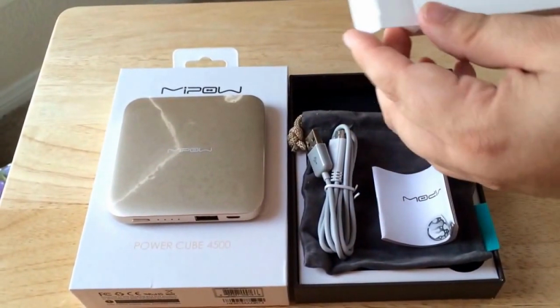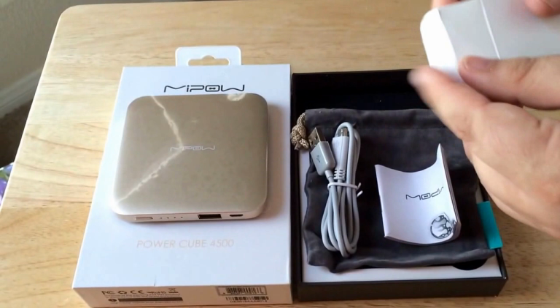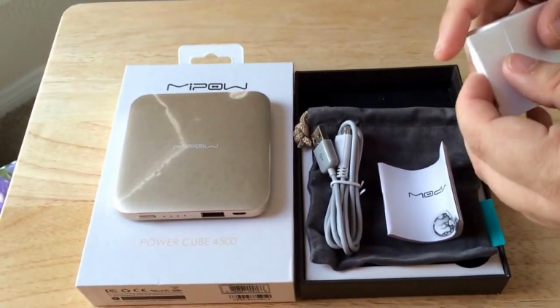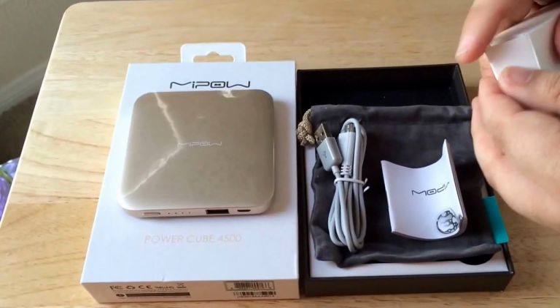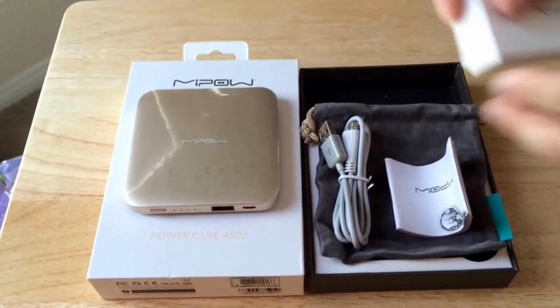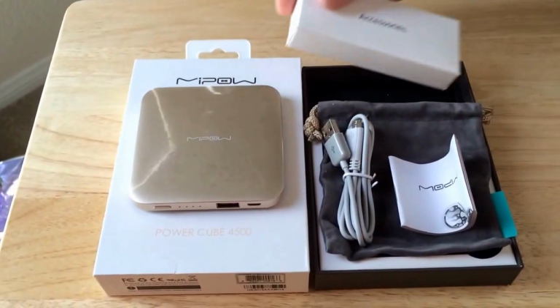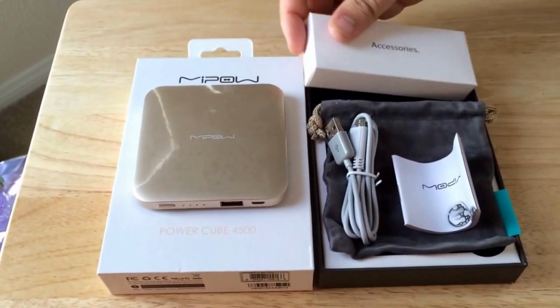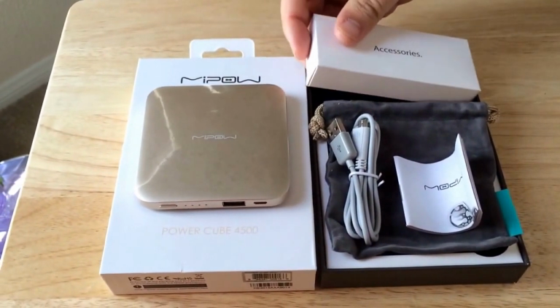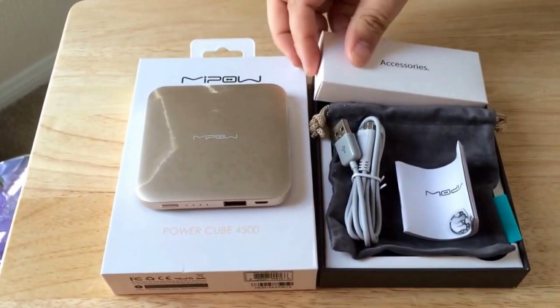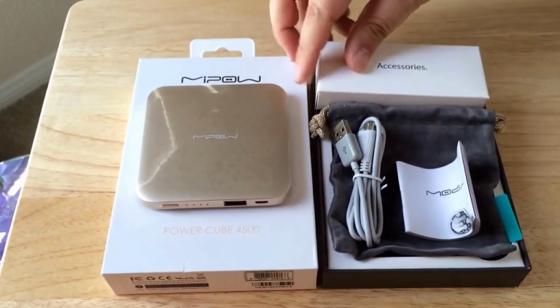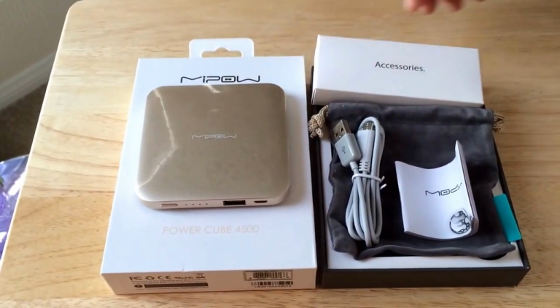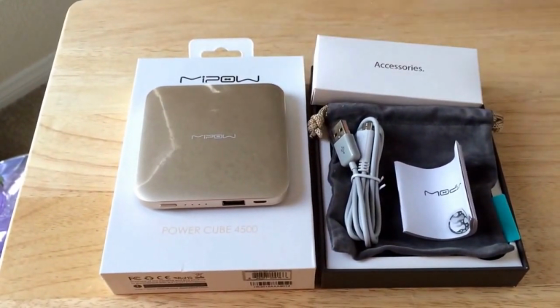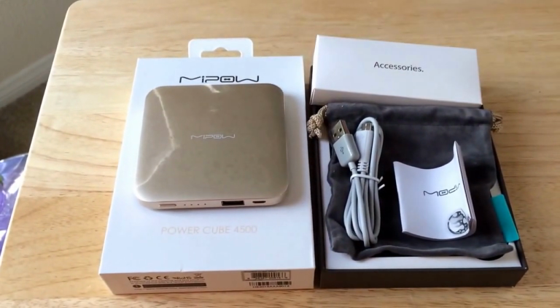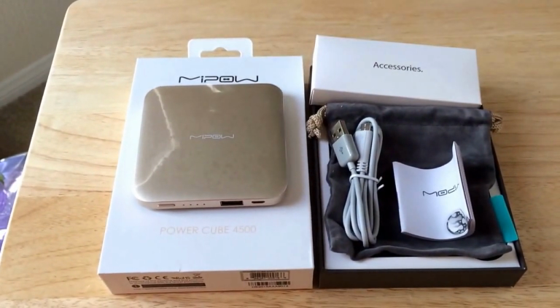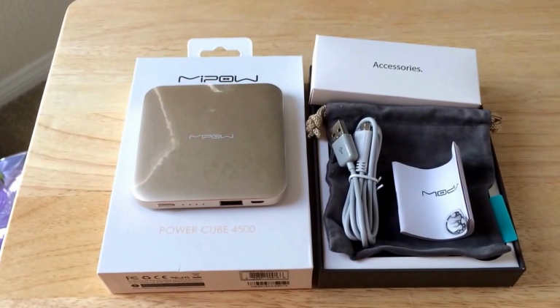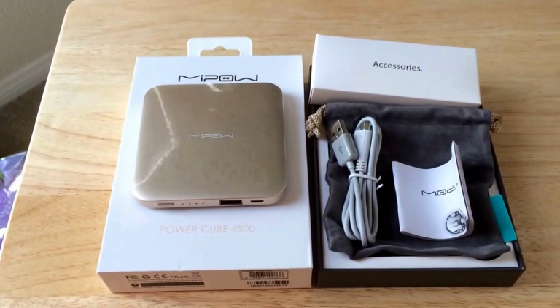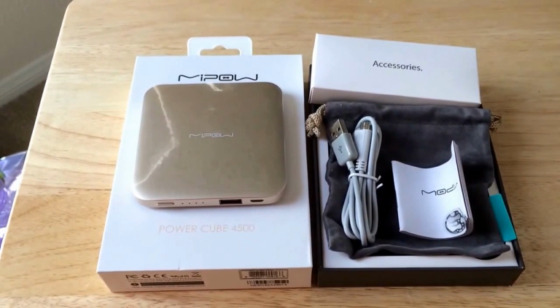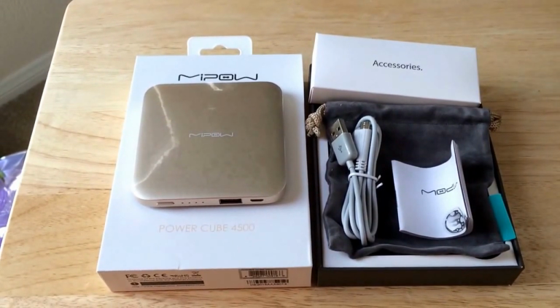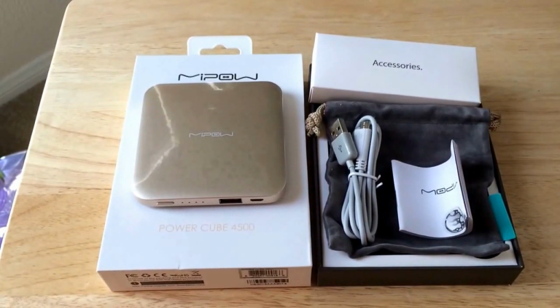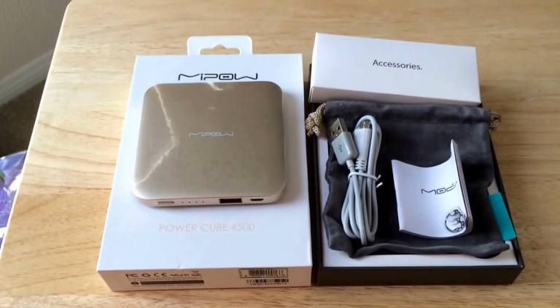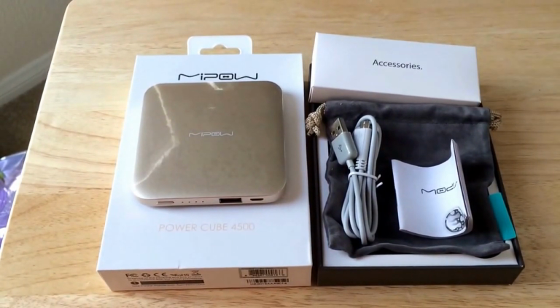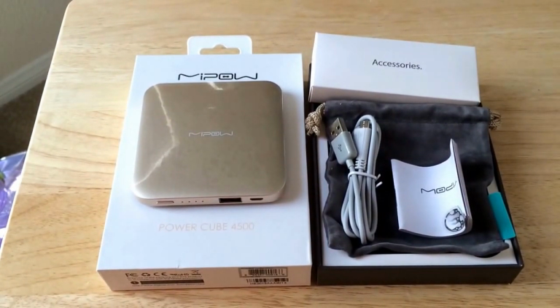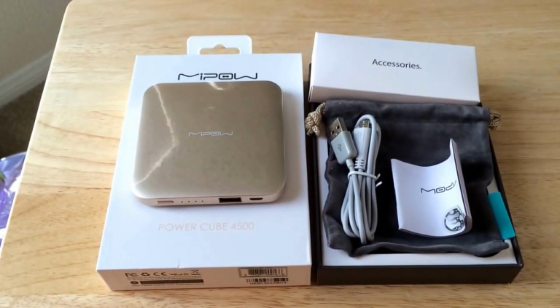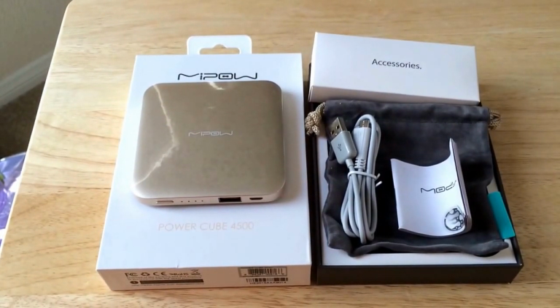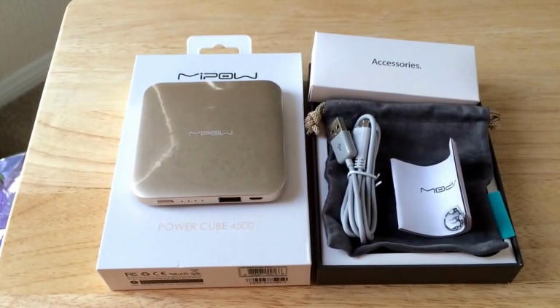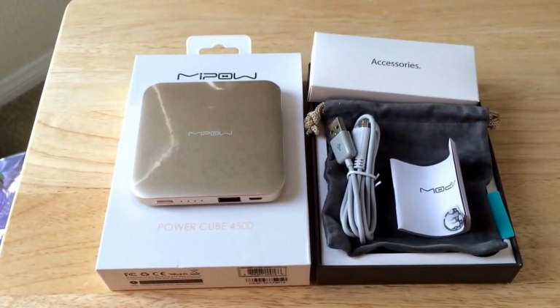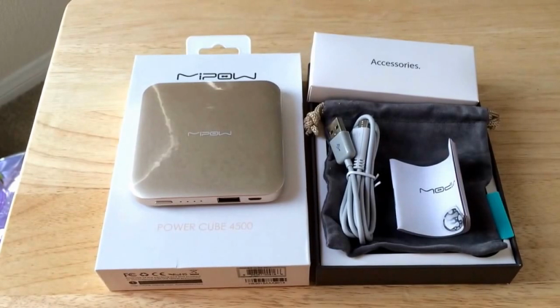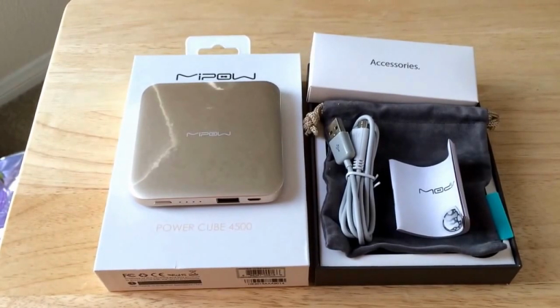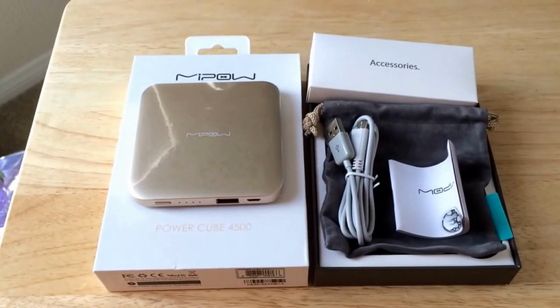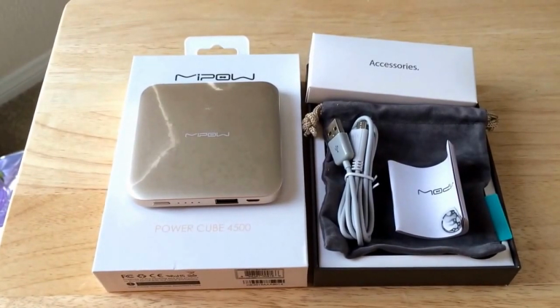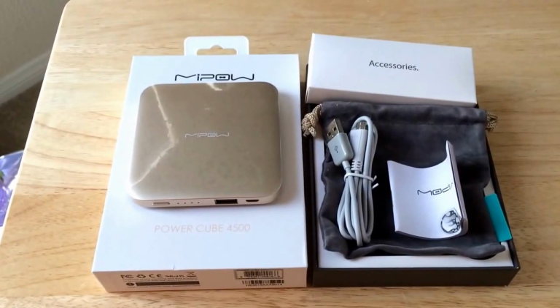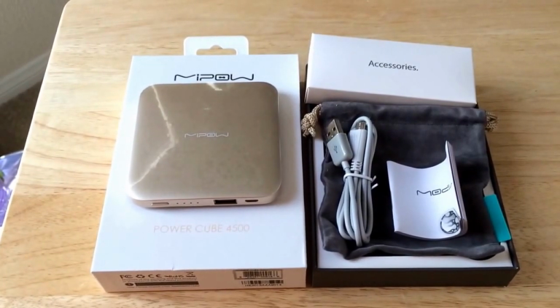So this is the Mipow PowerCube 4500. This is ChrisRoshna 24K on Twitter. We love positive comments and the thumbs up that you give us. Please subscribe to the channel and share the video. Thank you.